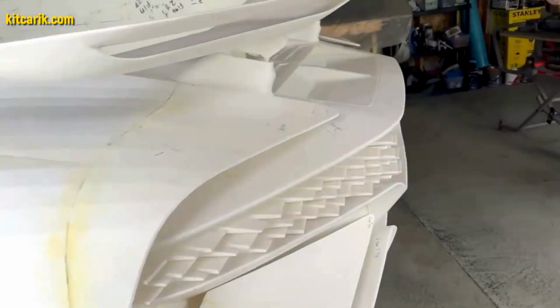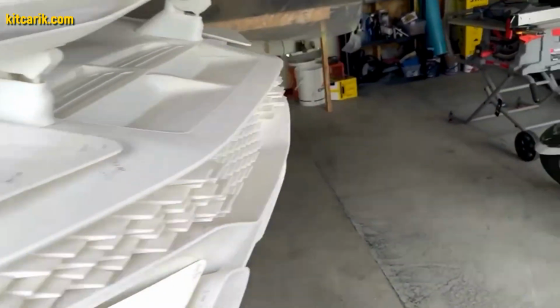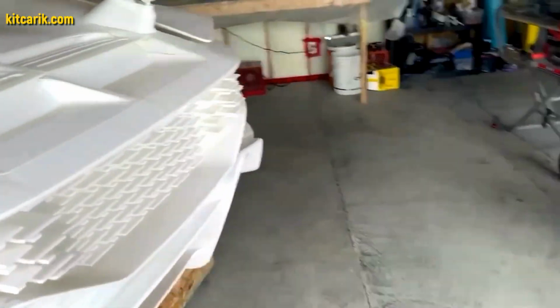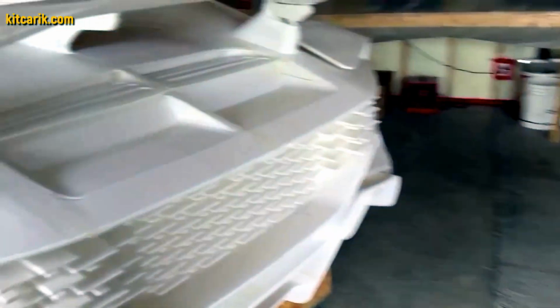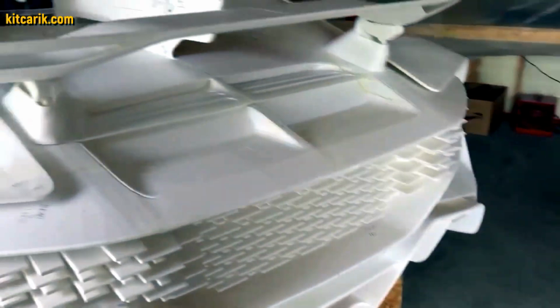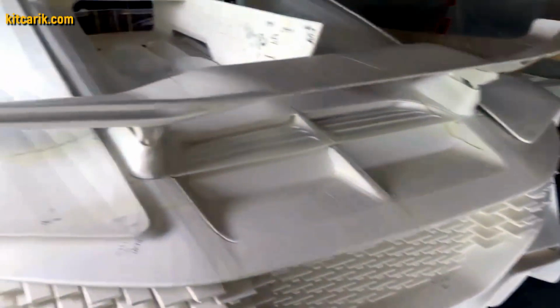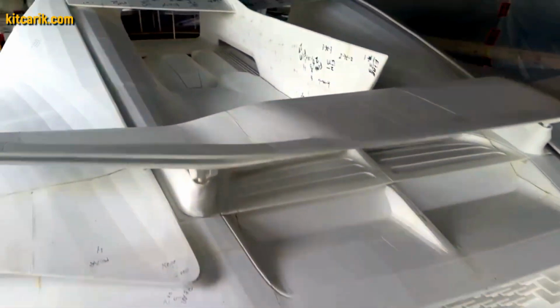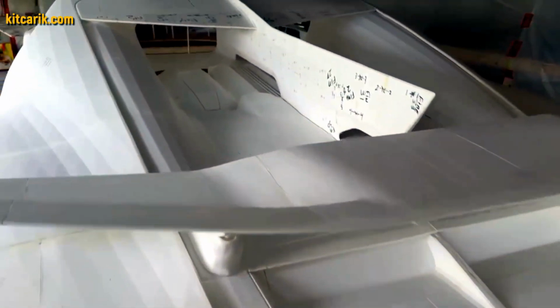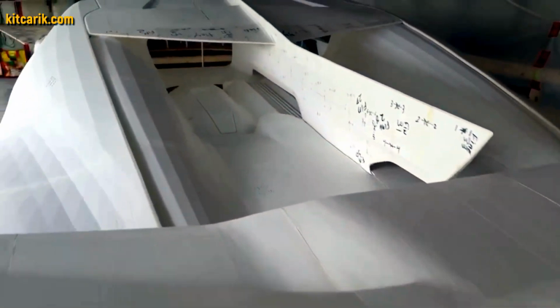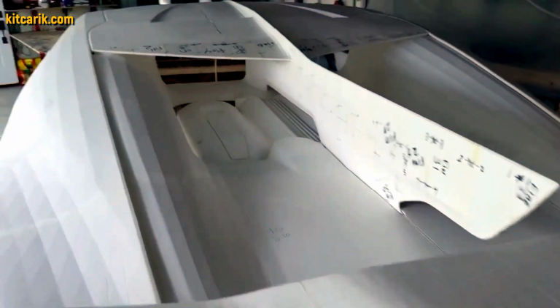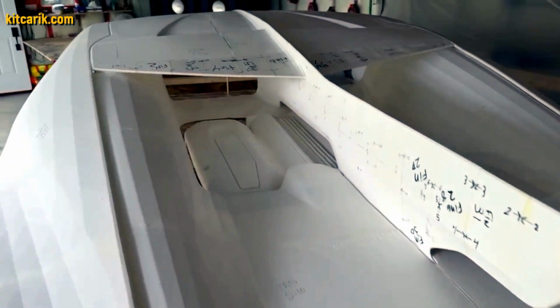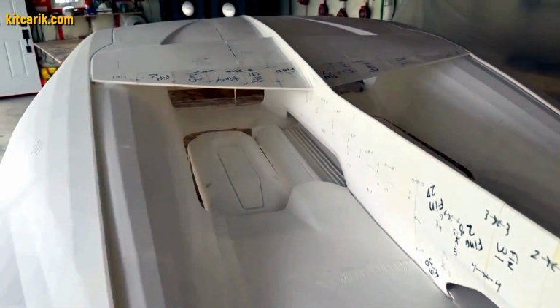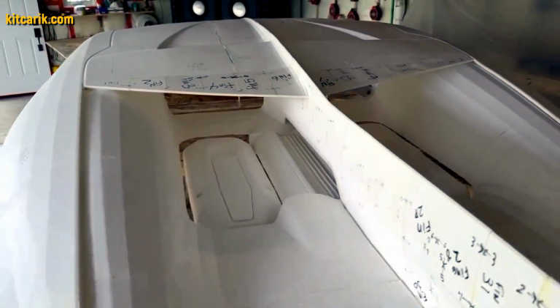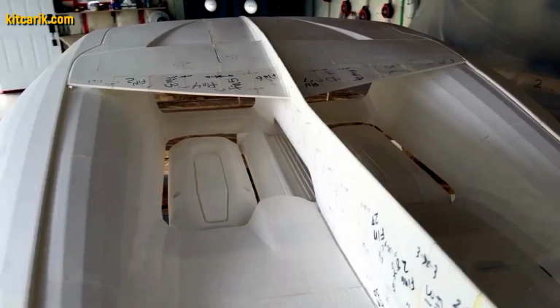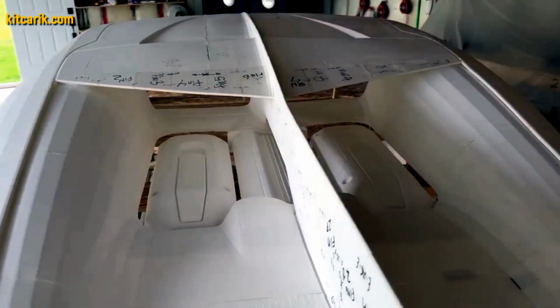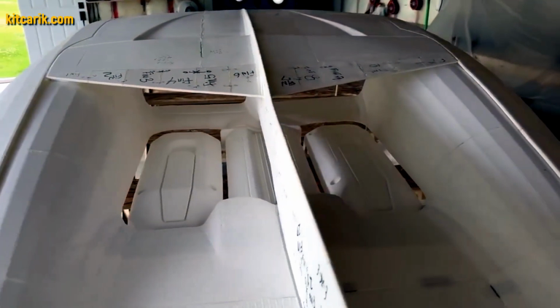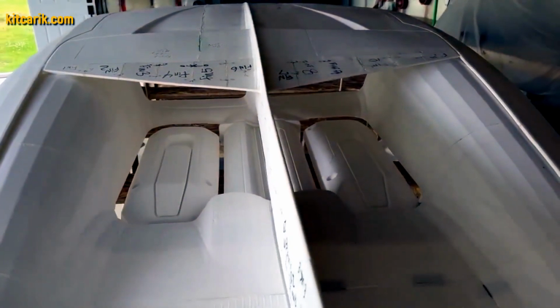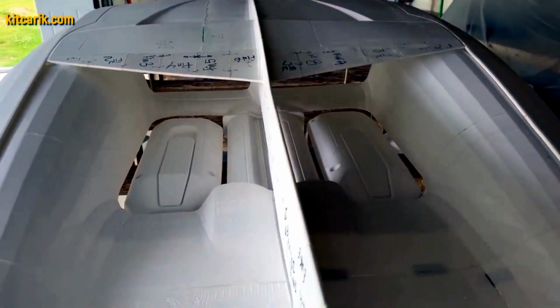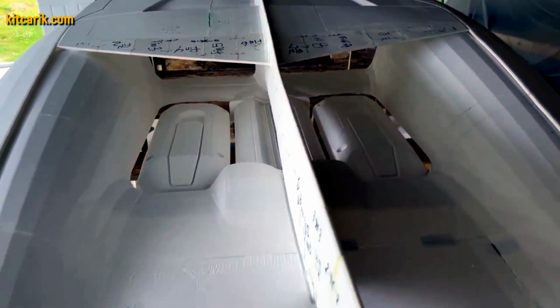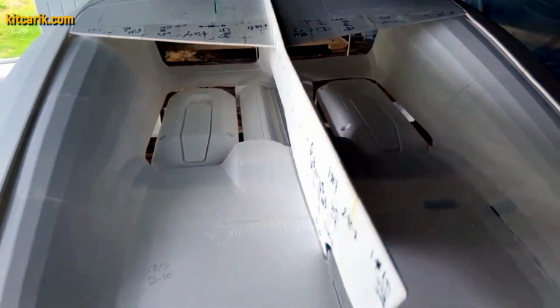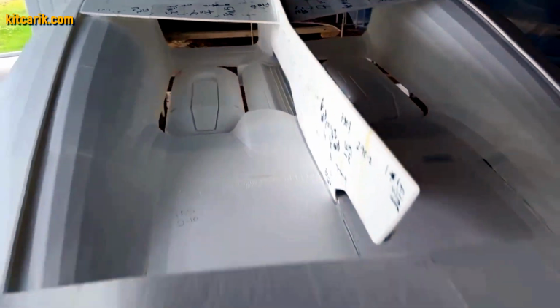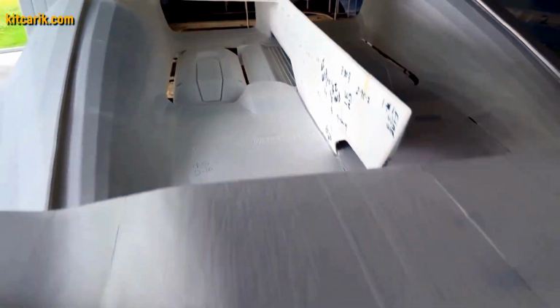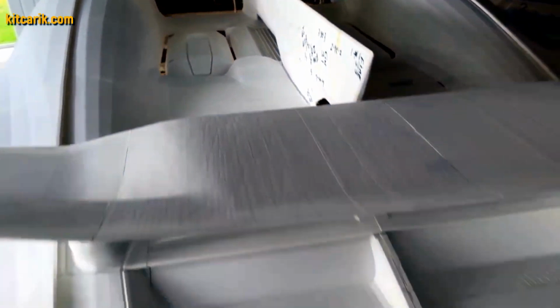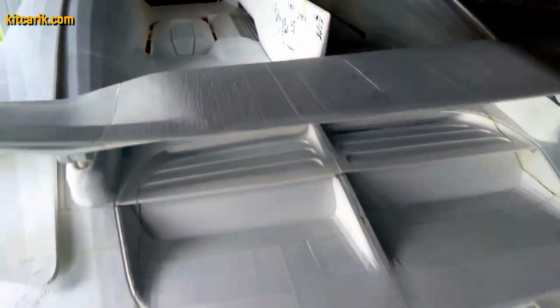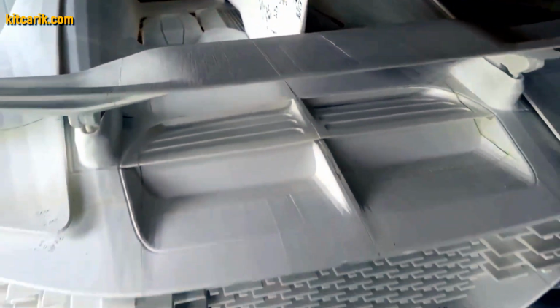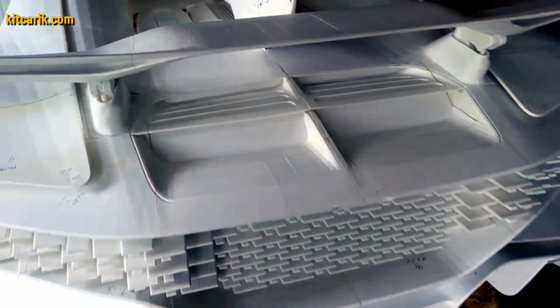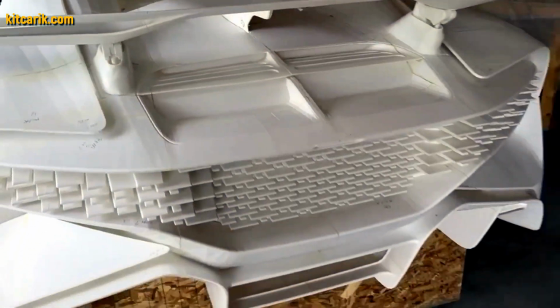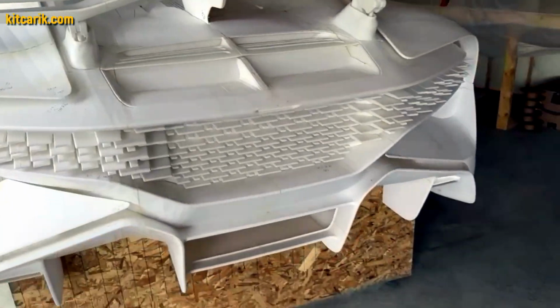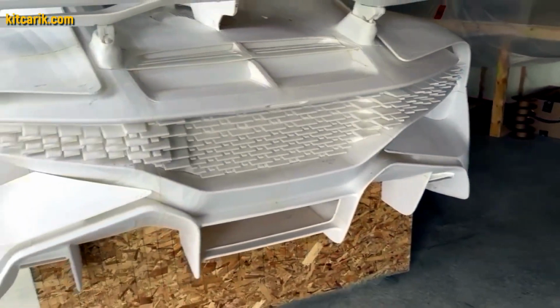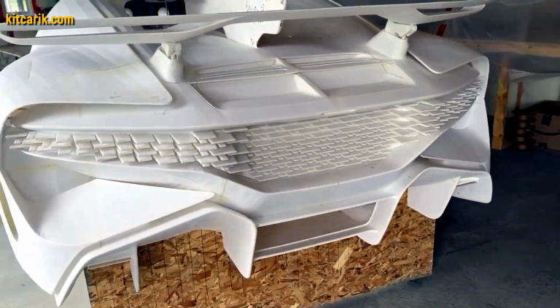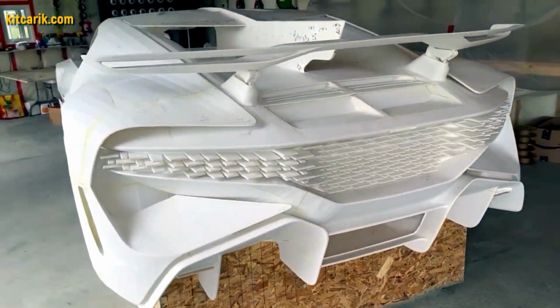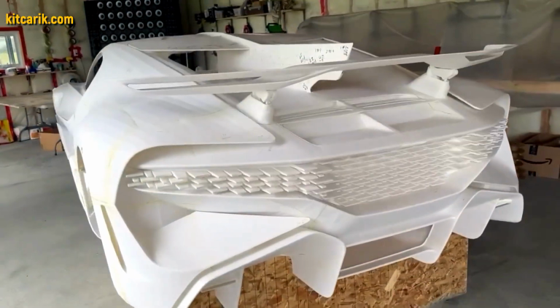All you have to do is print out all the parts and glue them together. Nowadays 3D printers are available to everyone. Some of our clients give our files to special companies in their city that print on 3D printers to order.